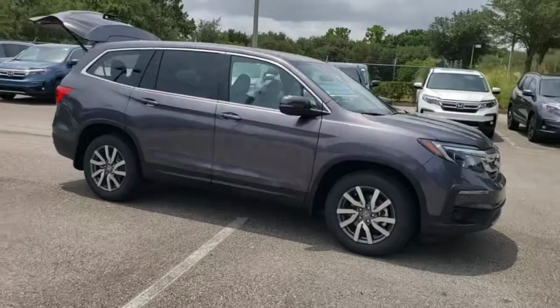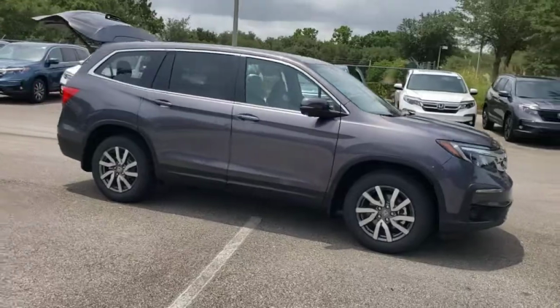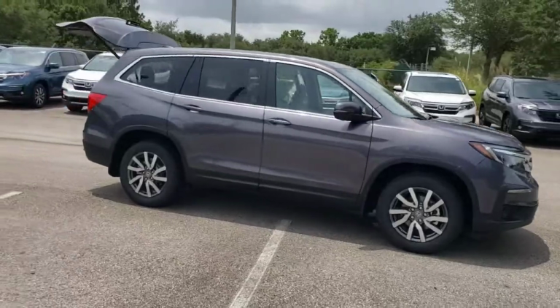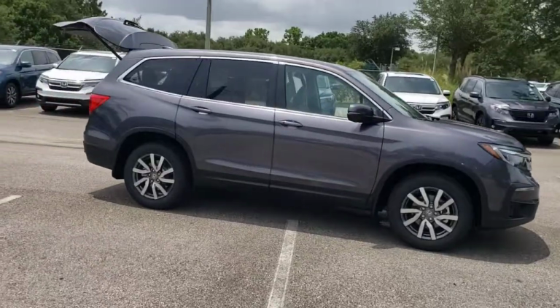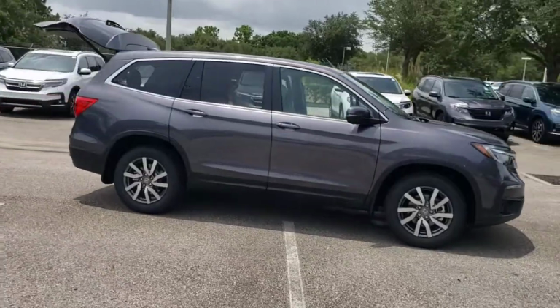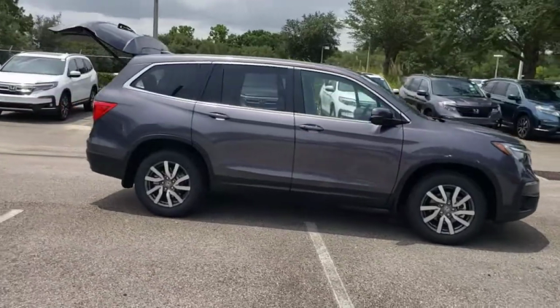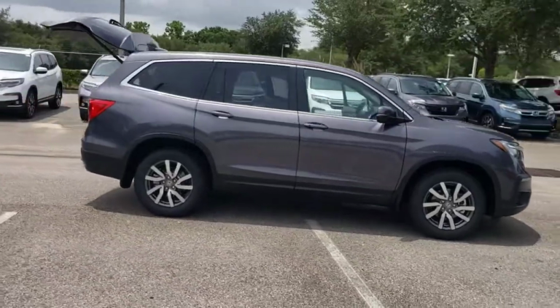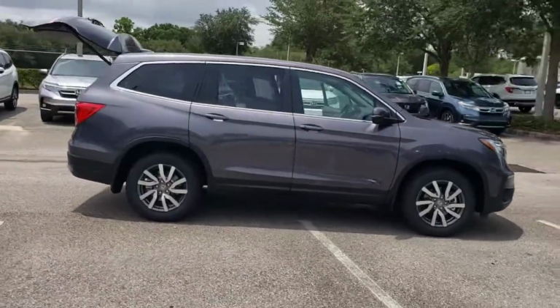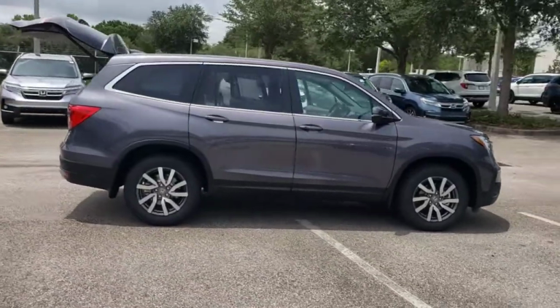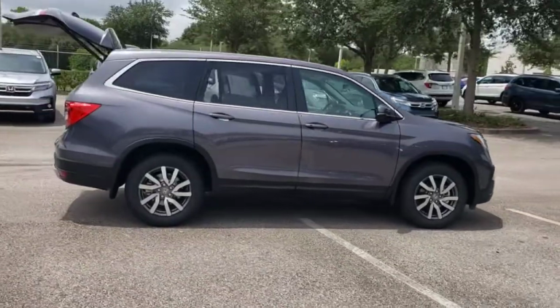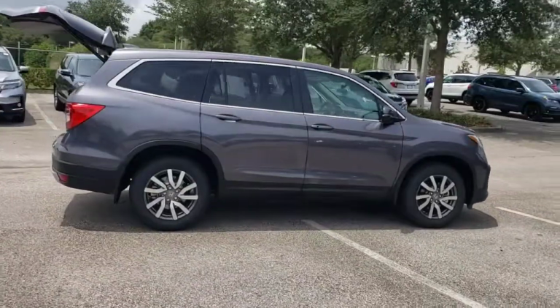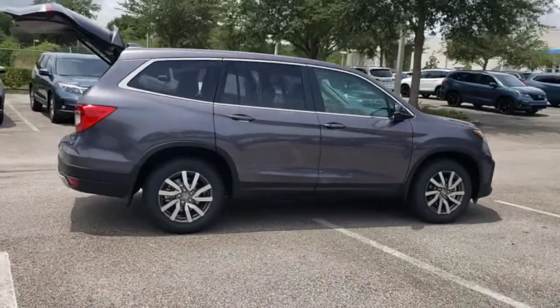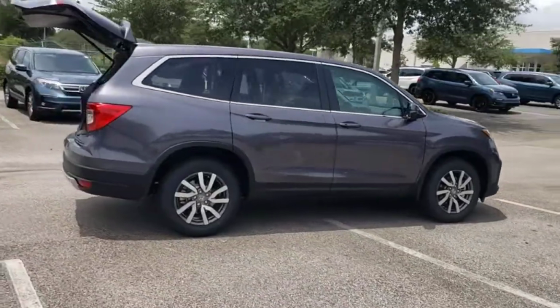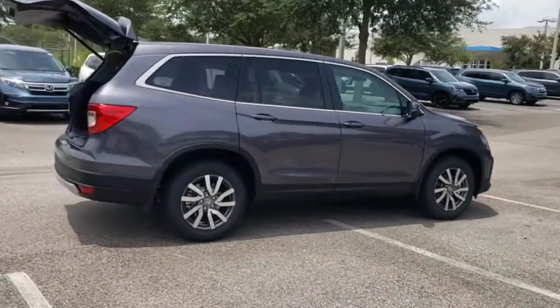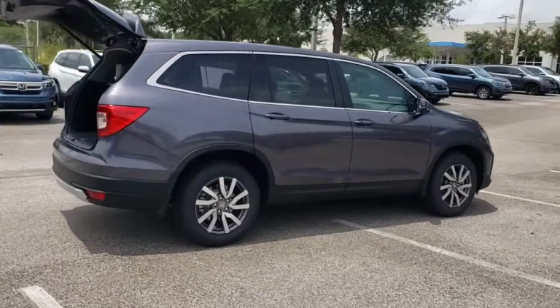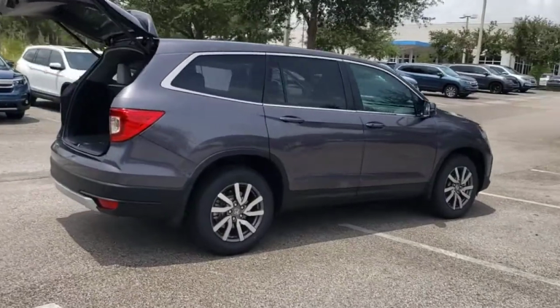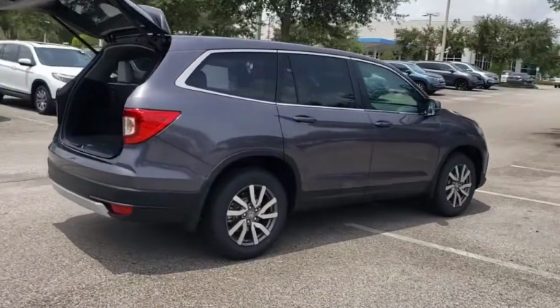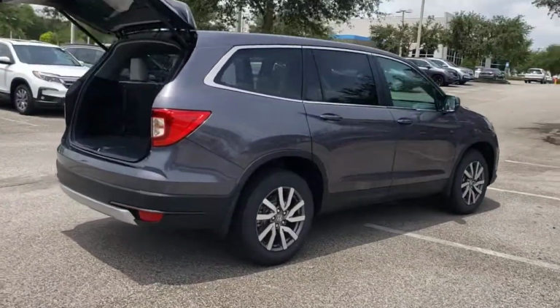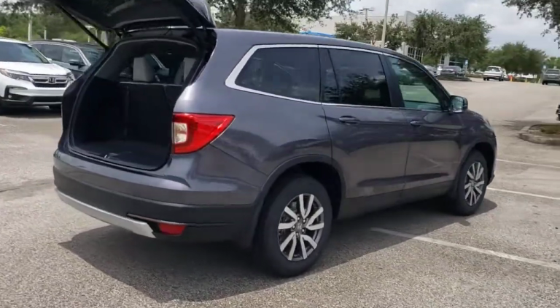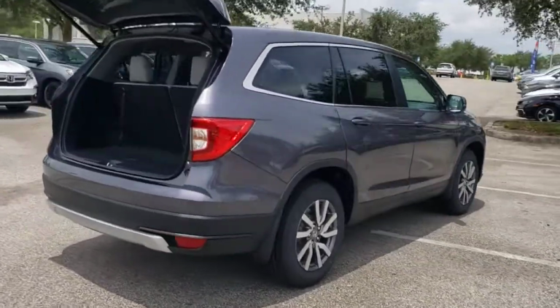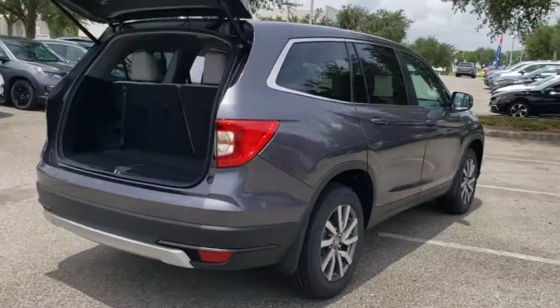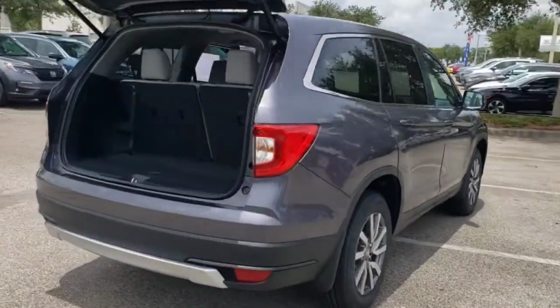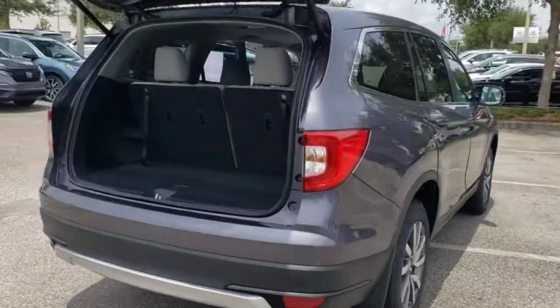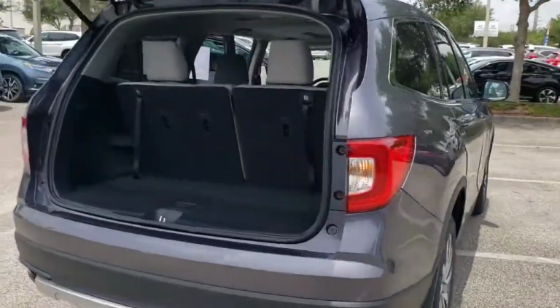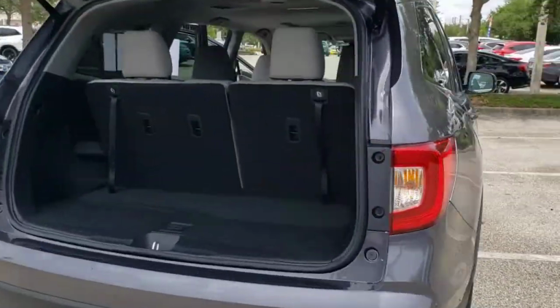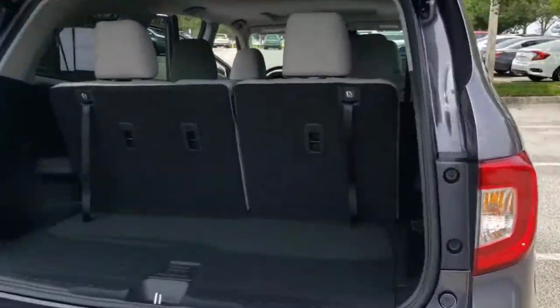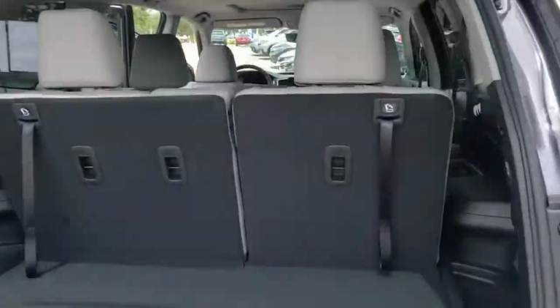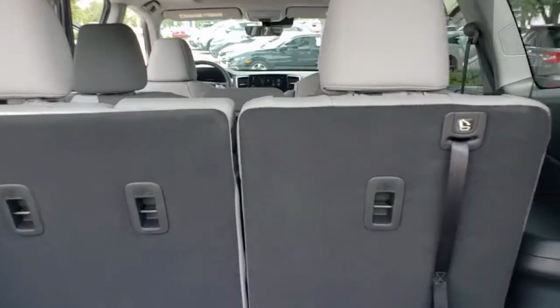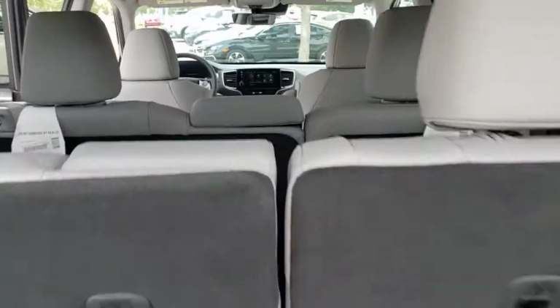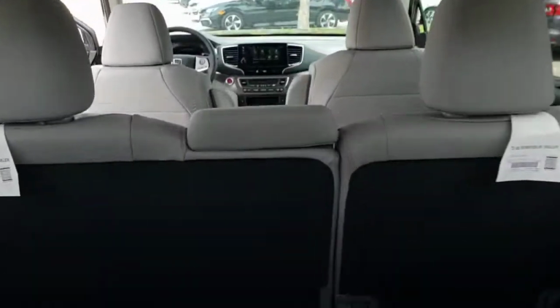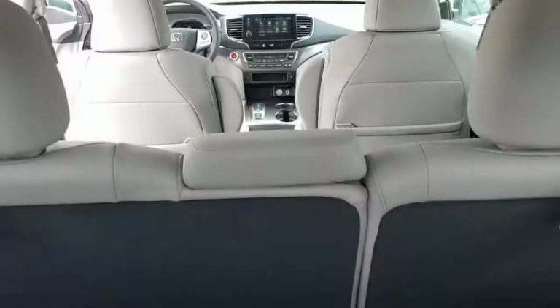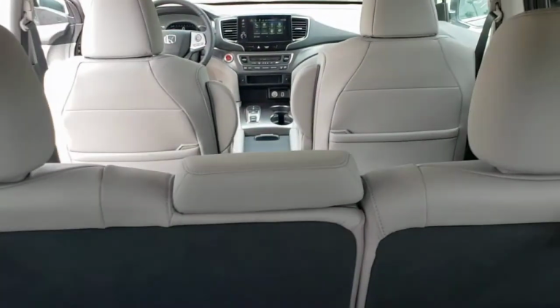Get acquainted with the 2021 Honda Pilot. Here's a Honda Pilot, the refined, spacious family SUV that keeps you safe, comfortable, and in command on every adventure.